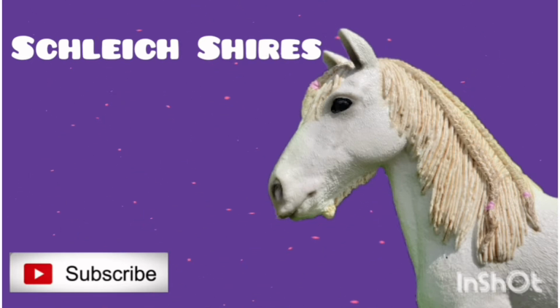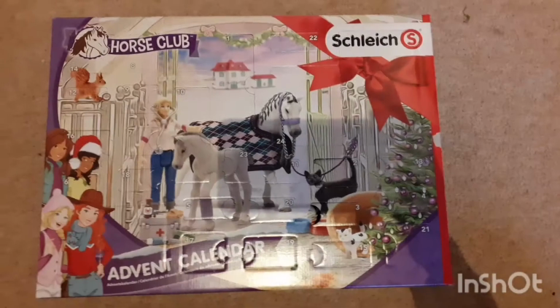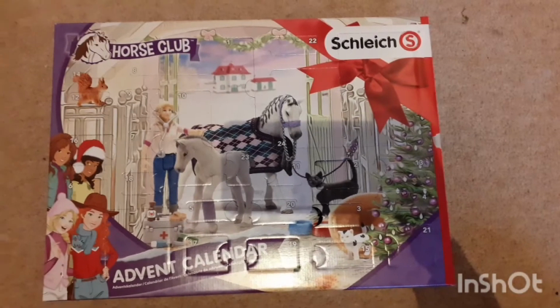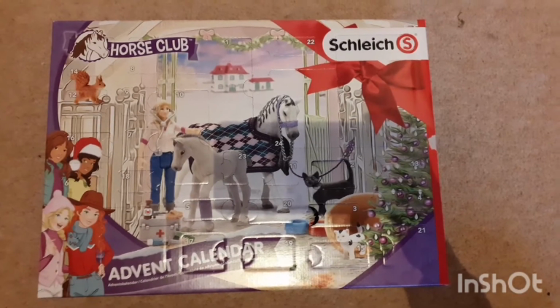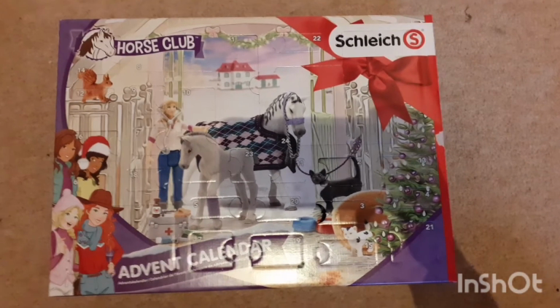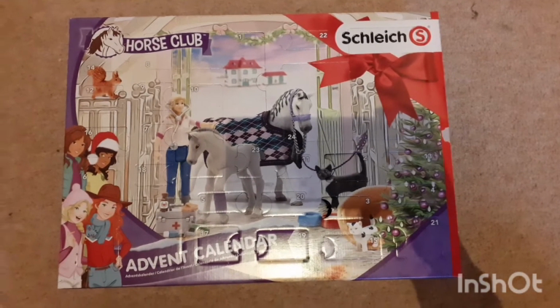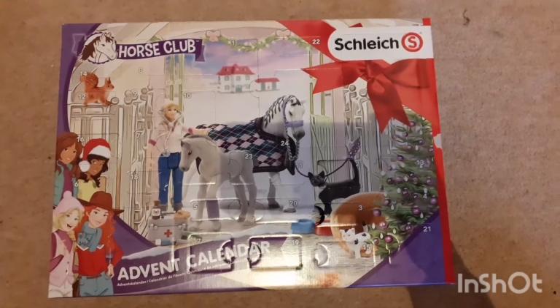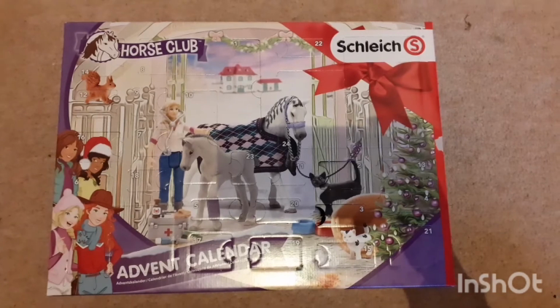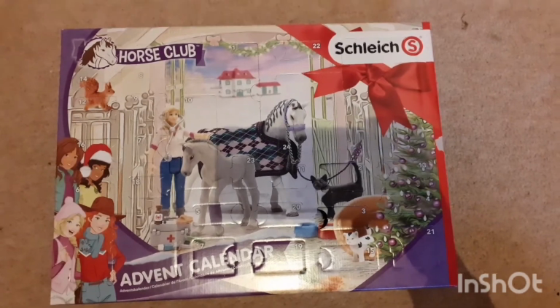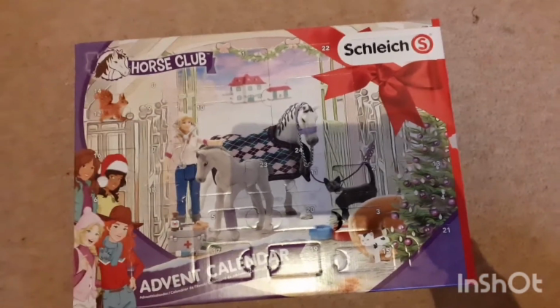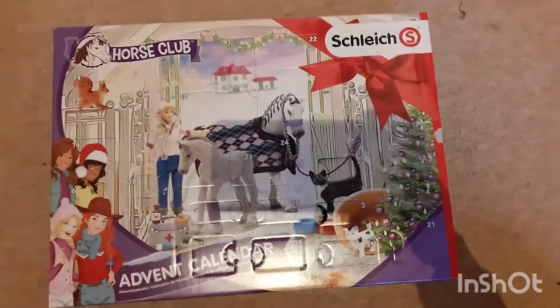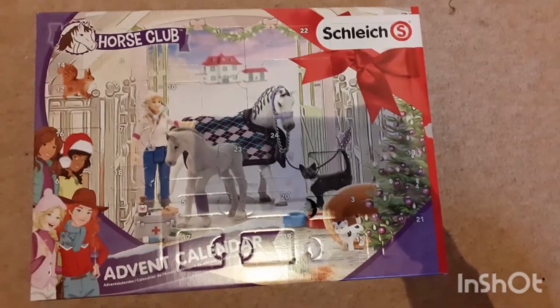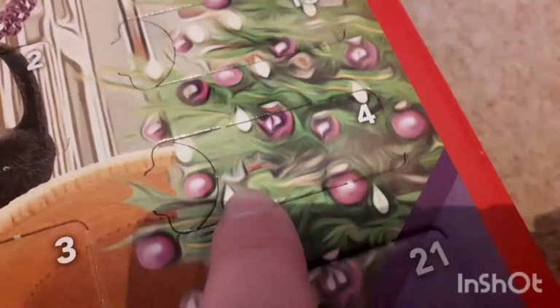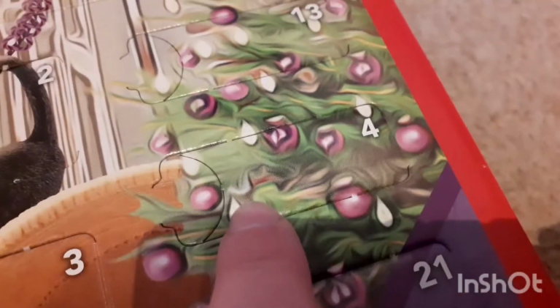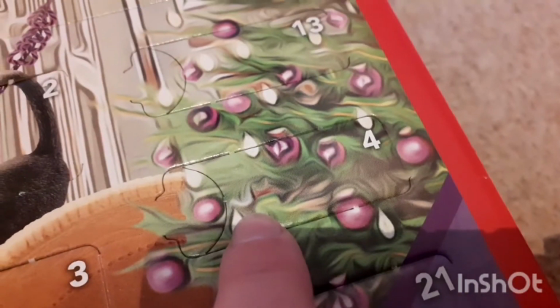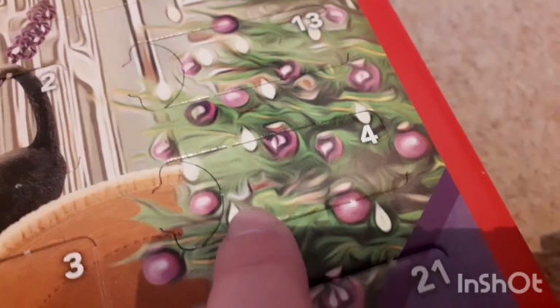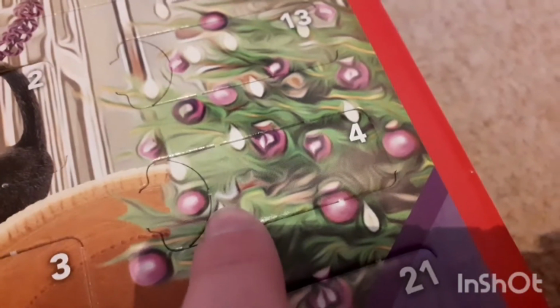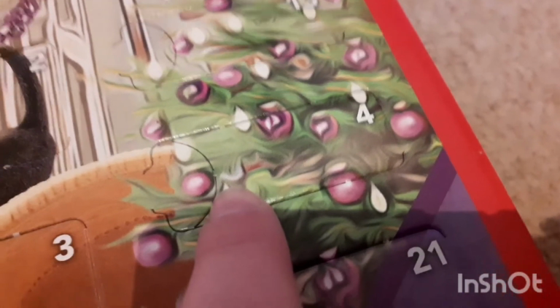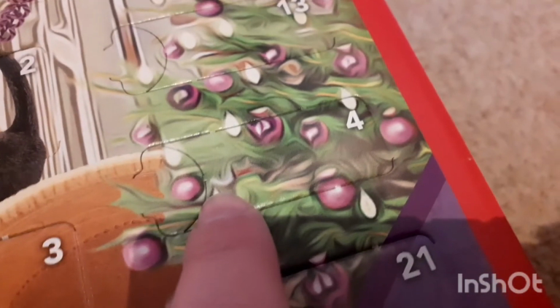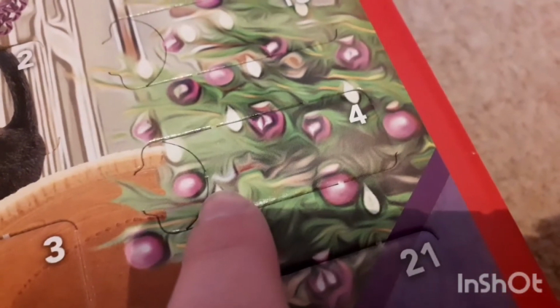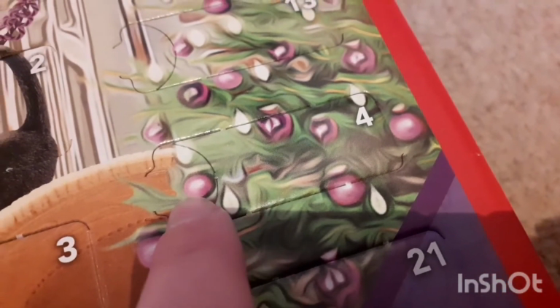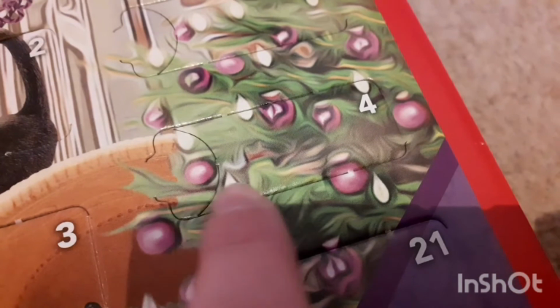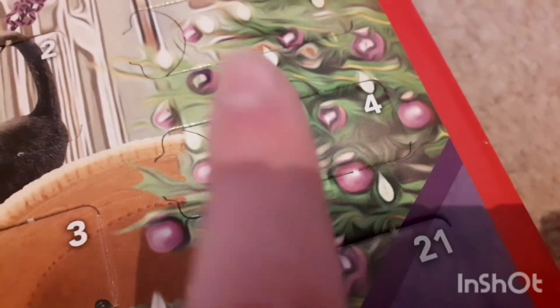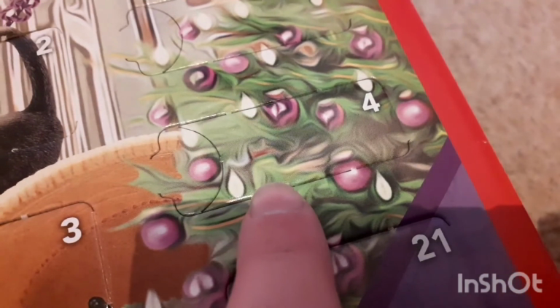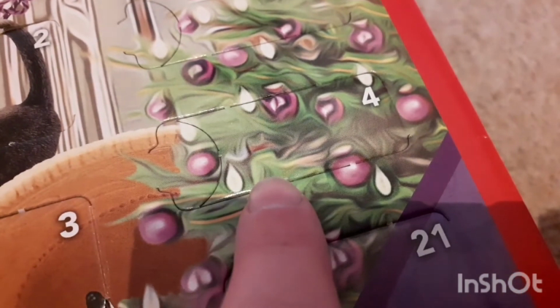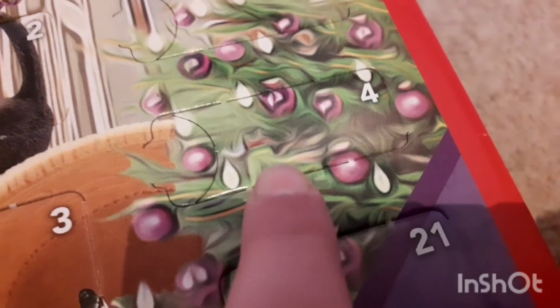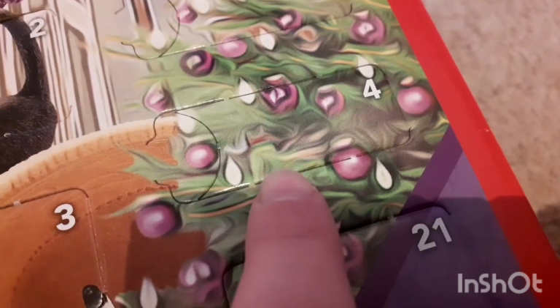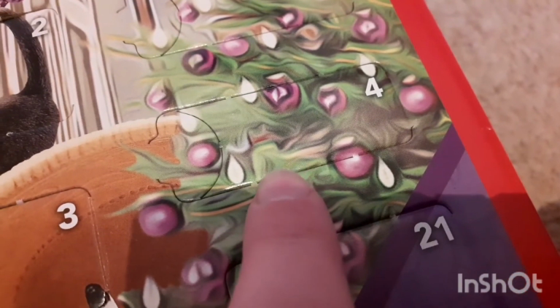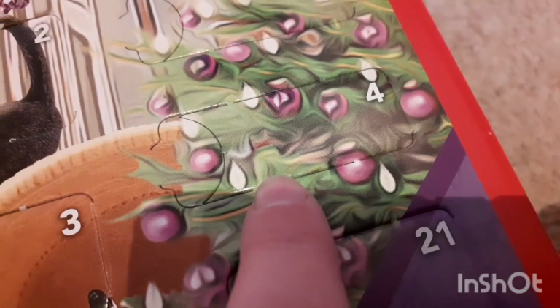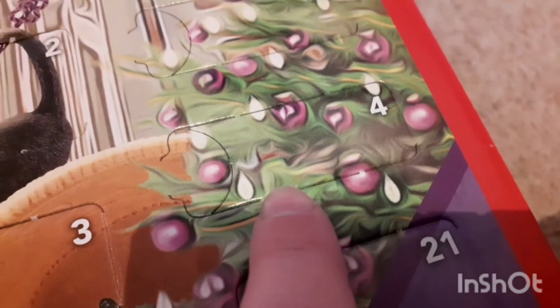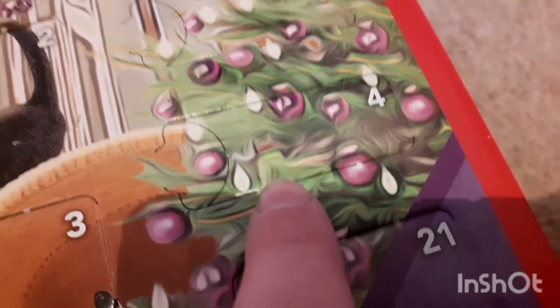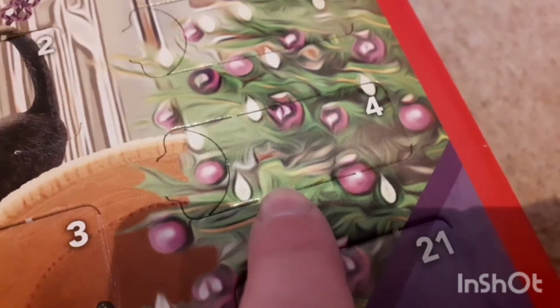Hey guys, Lekshires here and today I'm going to be opening day four of the advent calendar. Here is day four — inside I reckon is going to be some sort of grooming supply because it's quite small, so without further ado I'll open it.